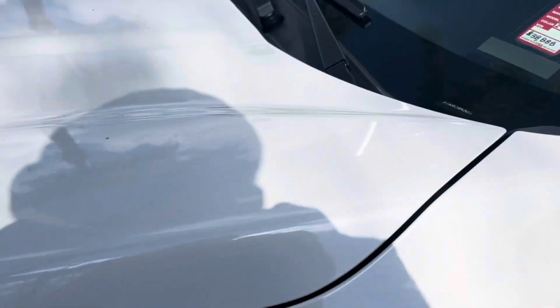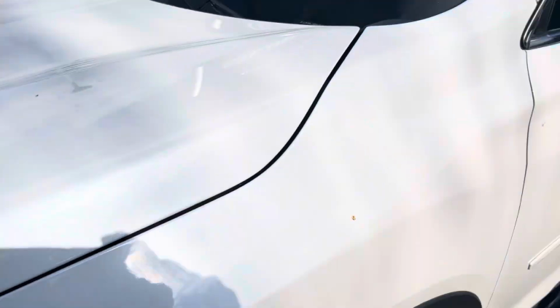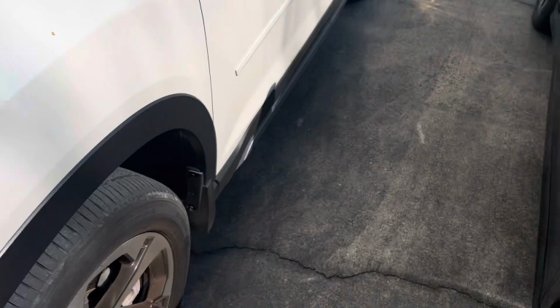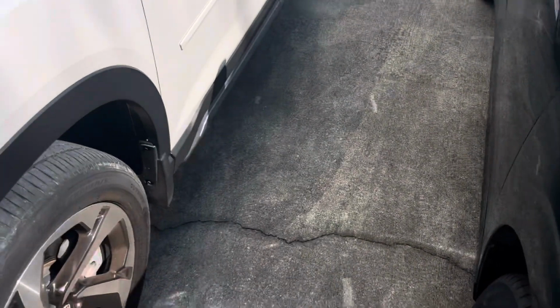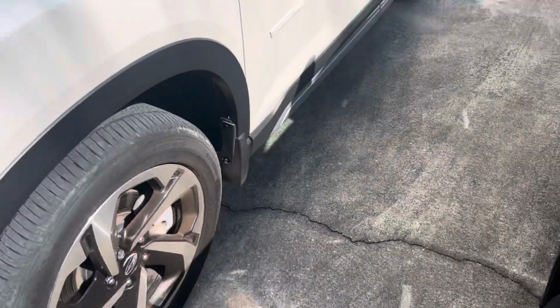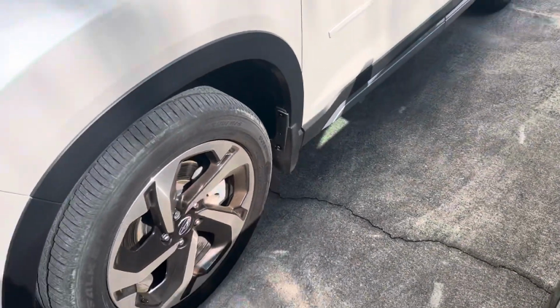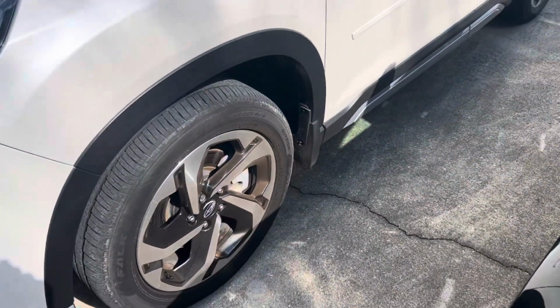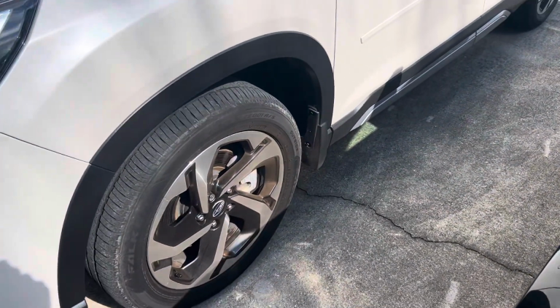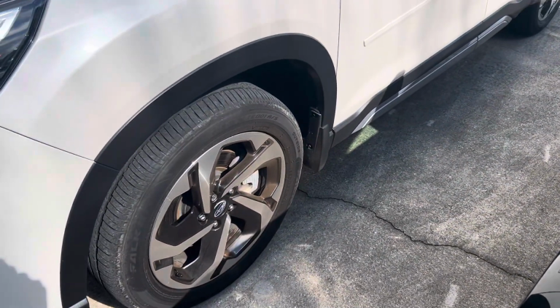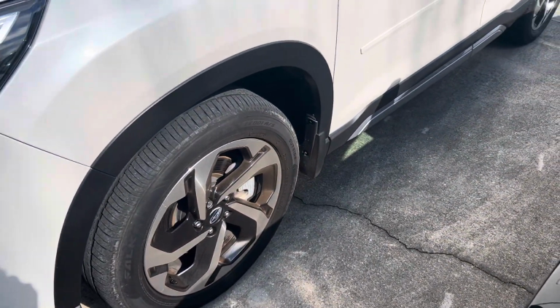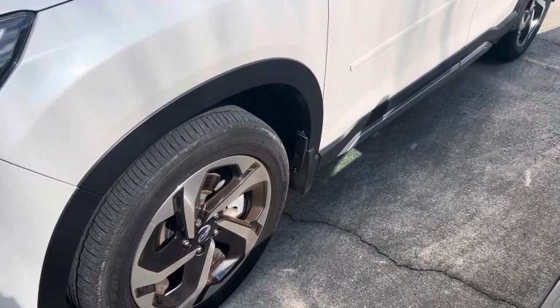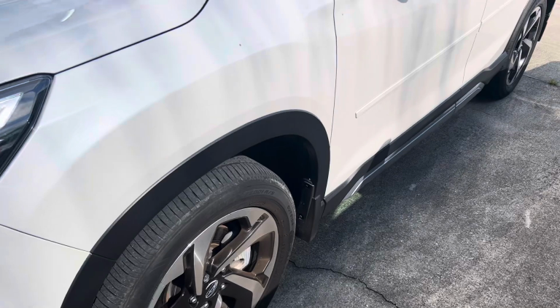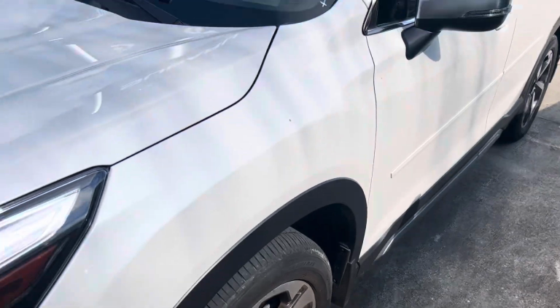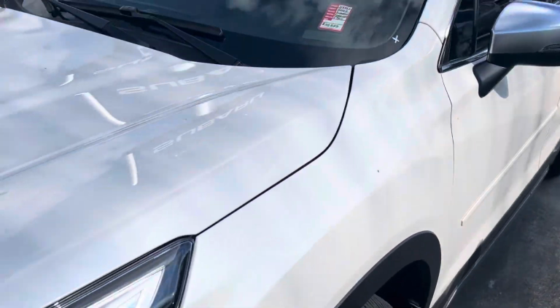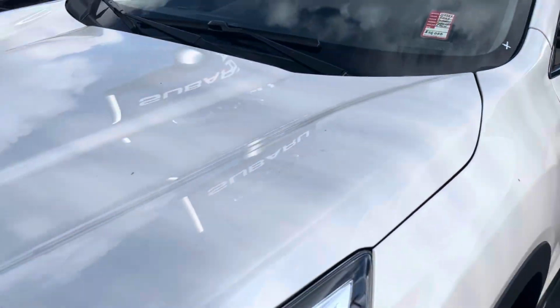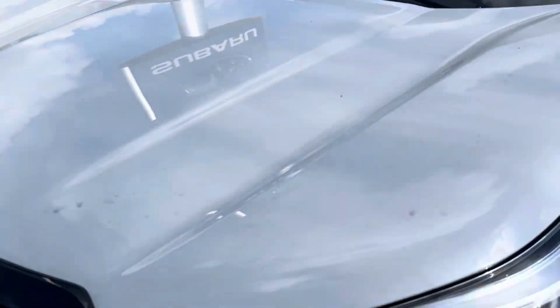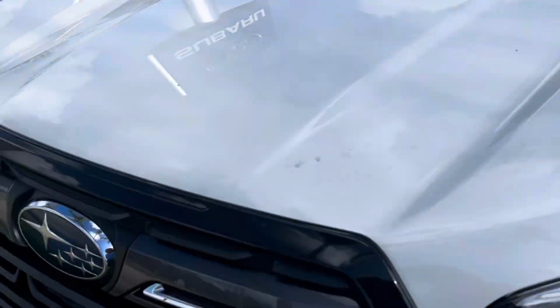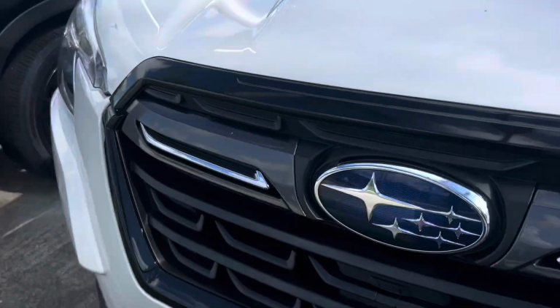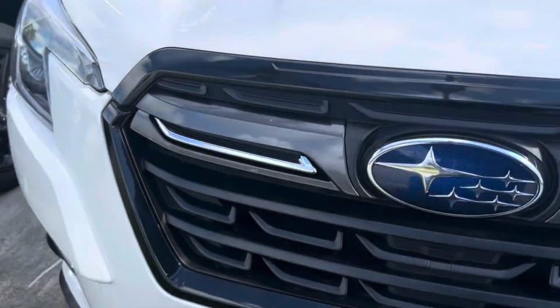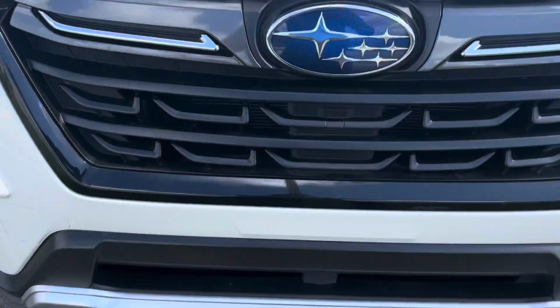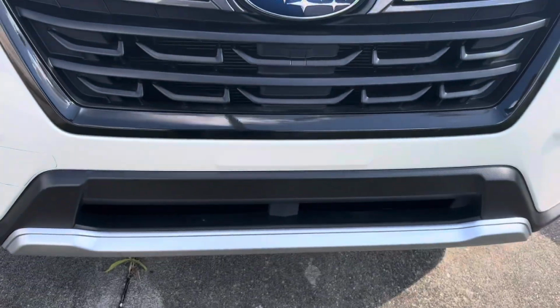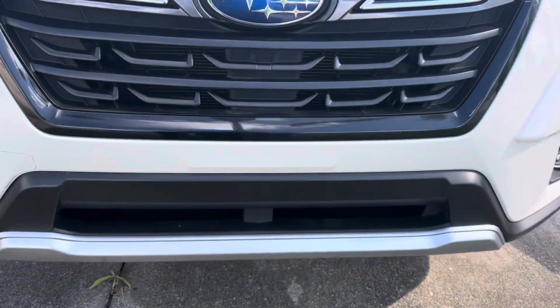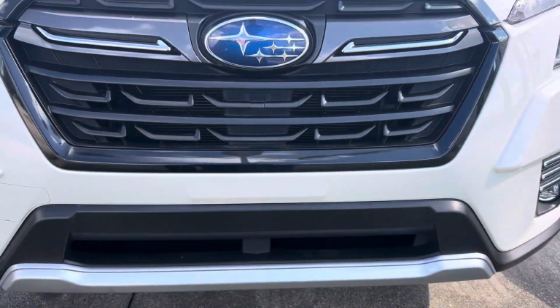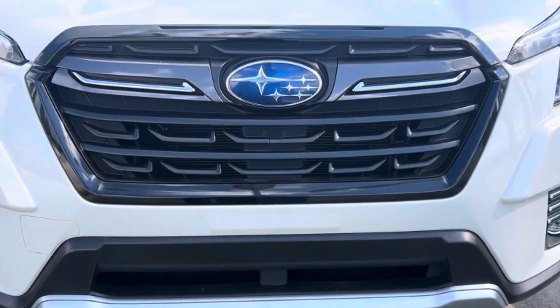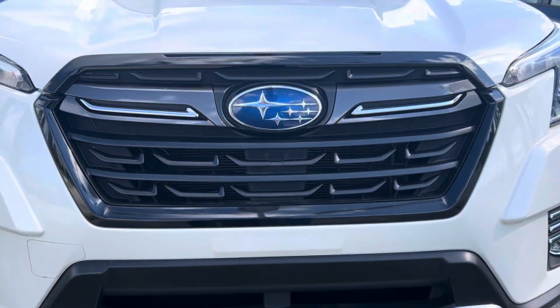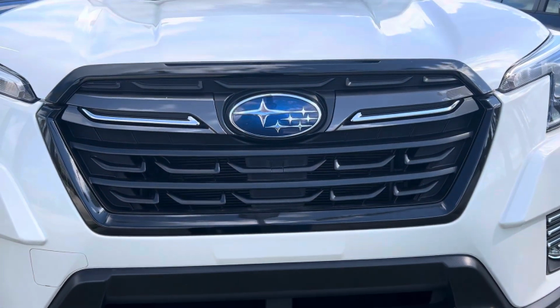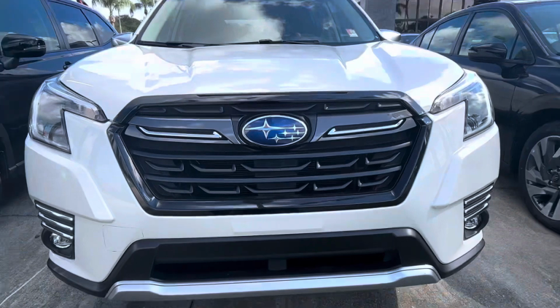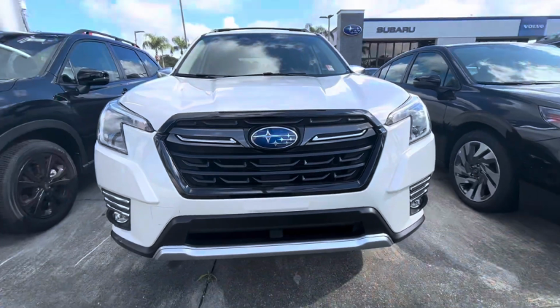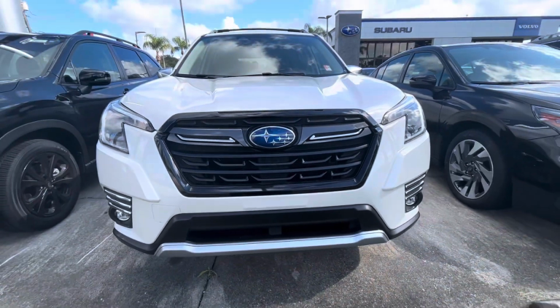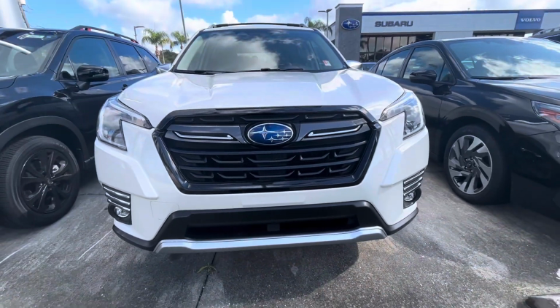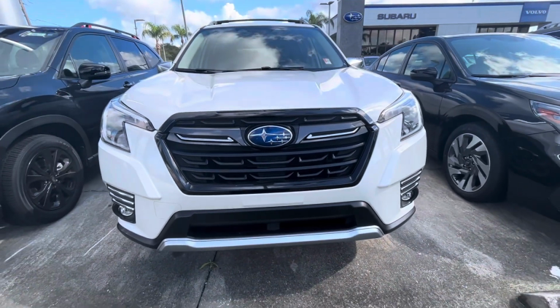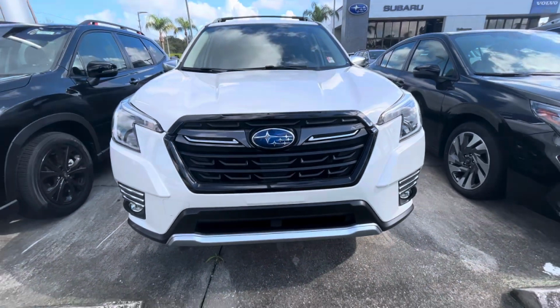I do like how they did the rims on the Touring — a little bit different than the Limited or the Premium. Very nice front grille there; I'll kind of zoom out for you.